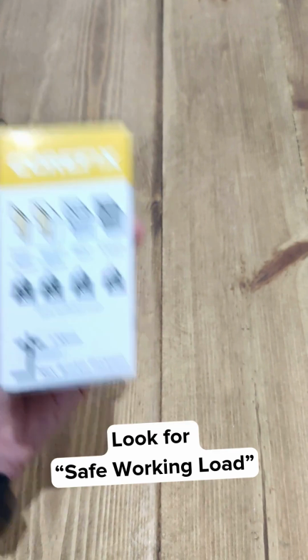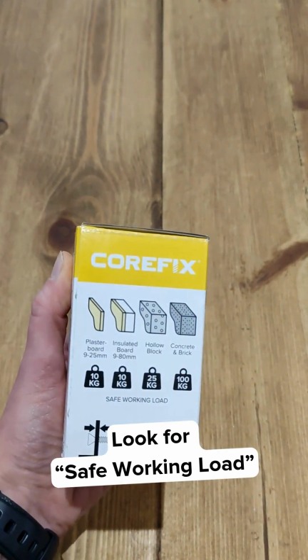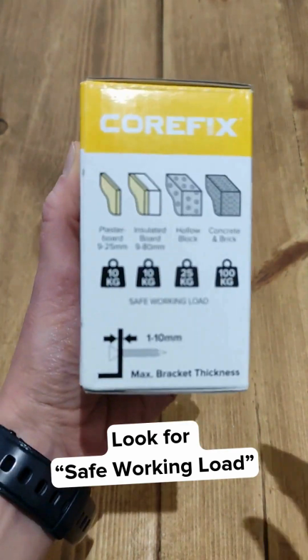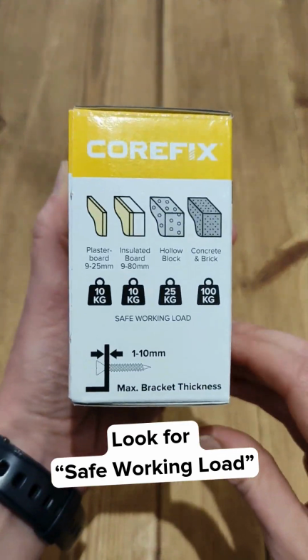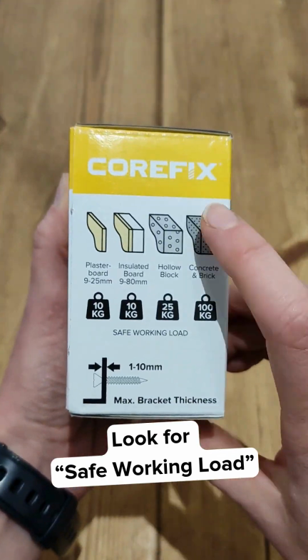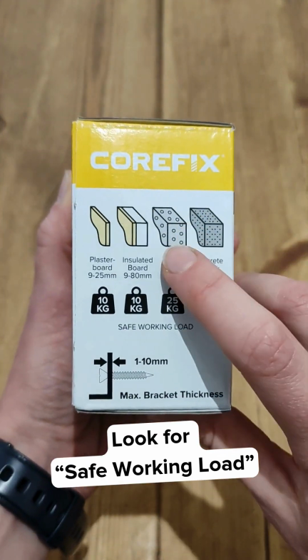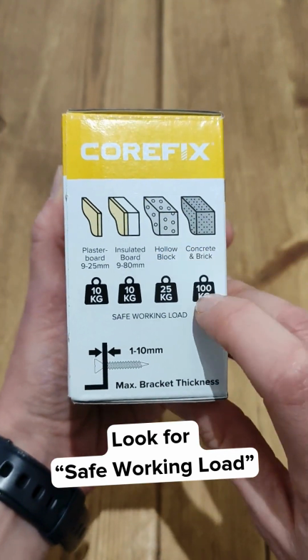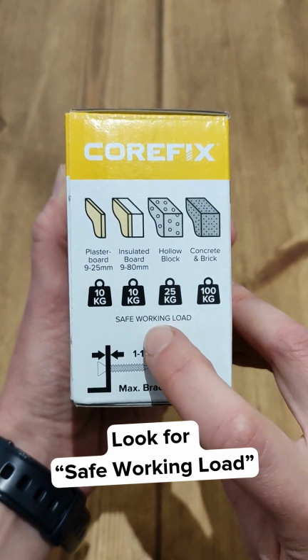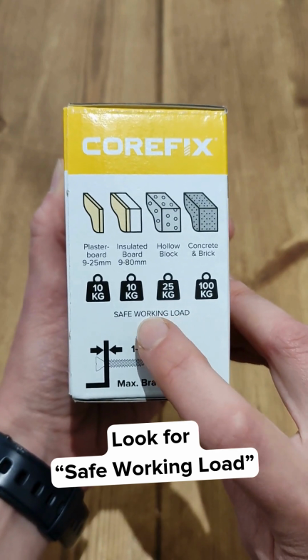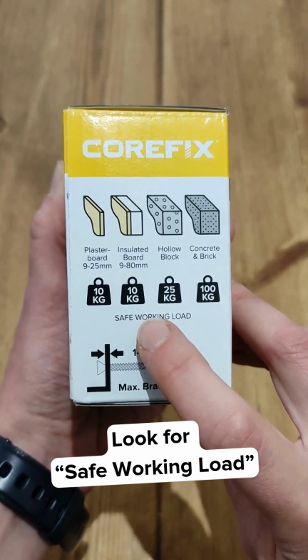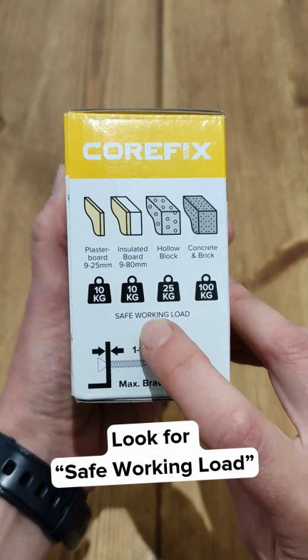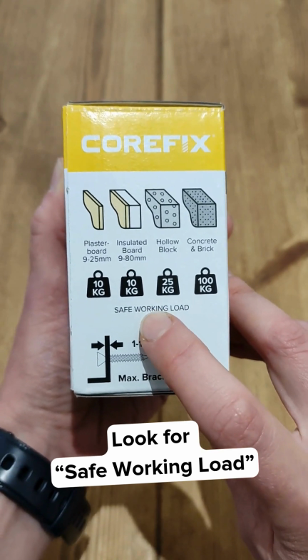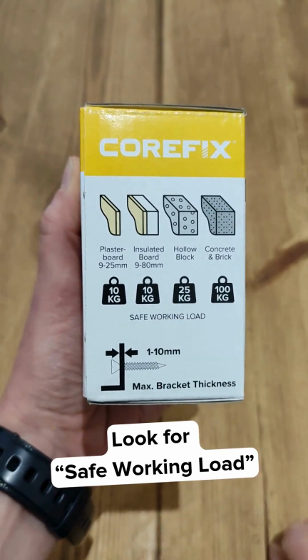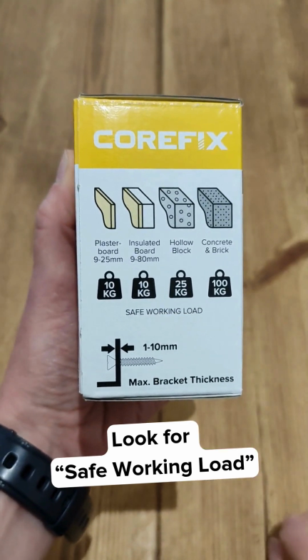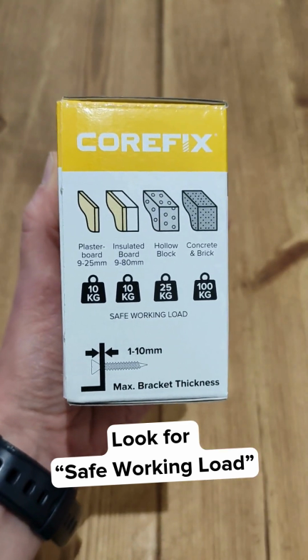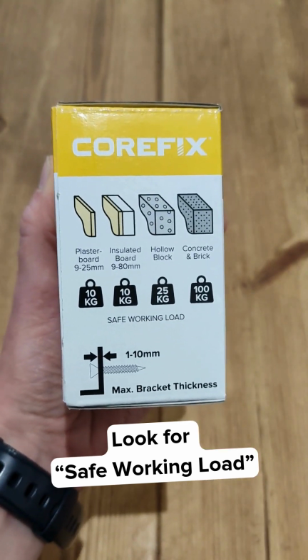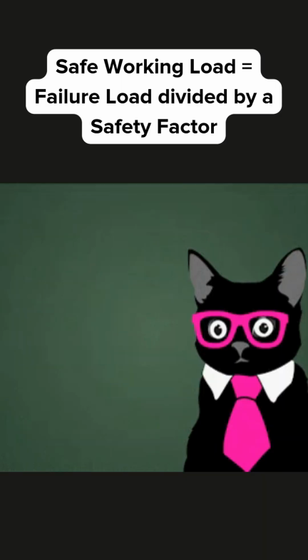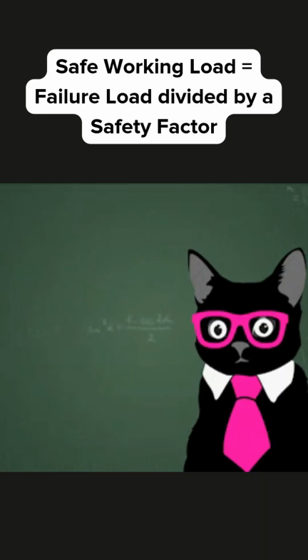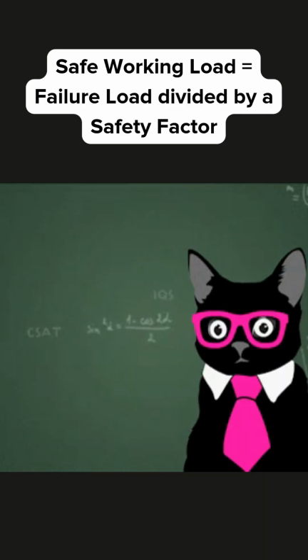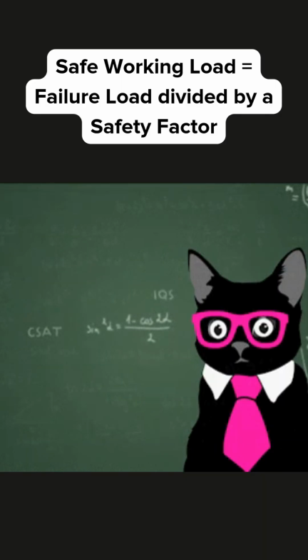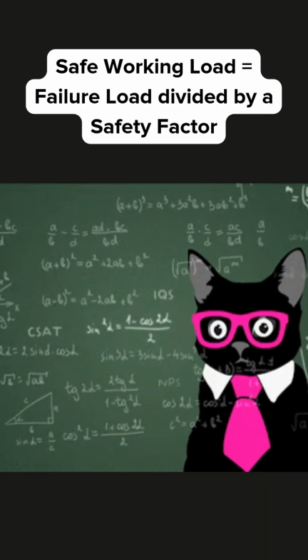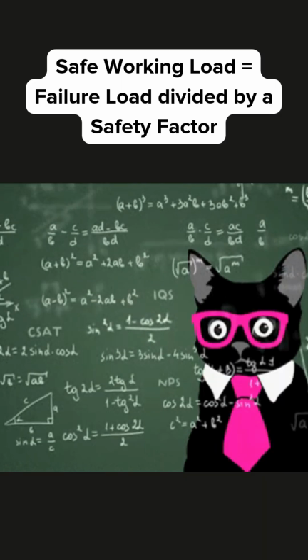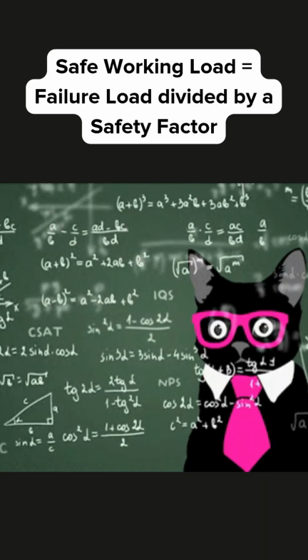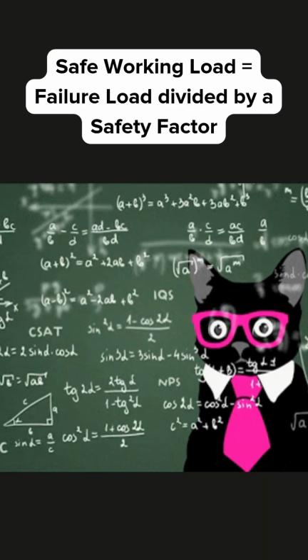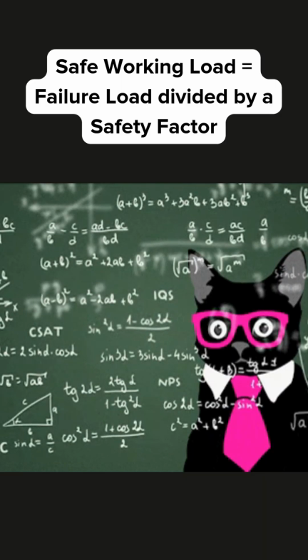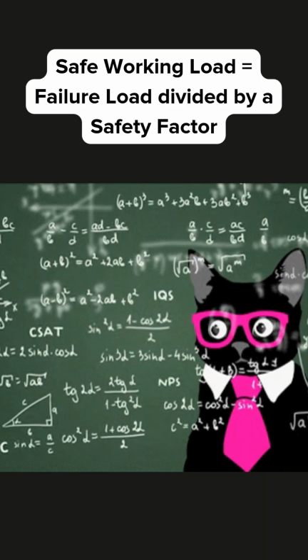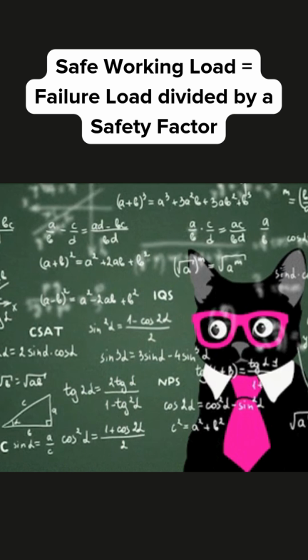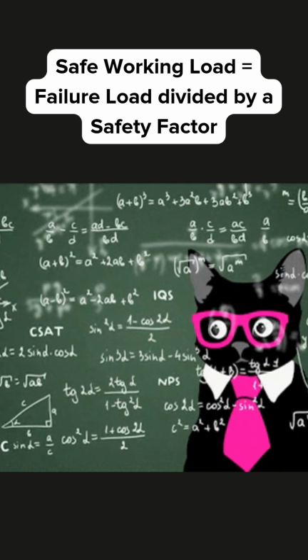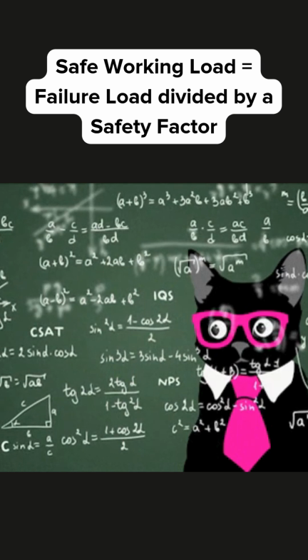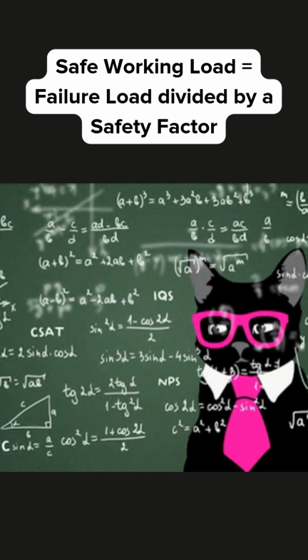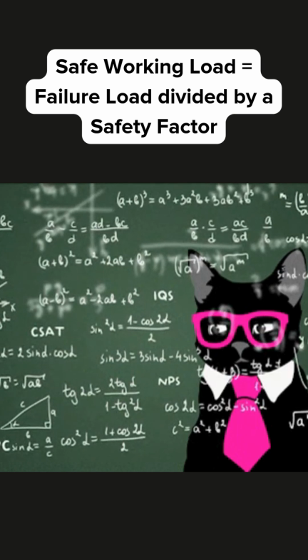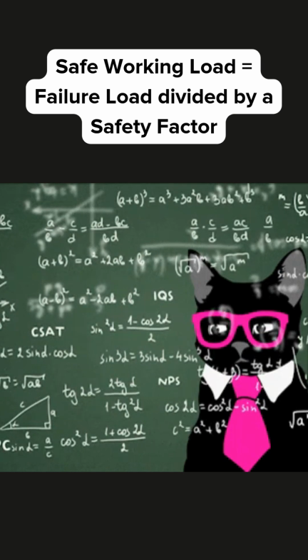To be sure, look for the words 'safe working load' on the packaging. Safe working load is the fixing's failure load divided by a safety factor, usually 2.